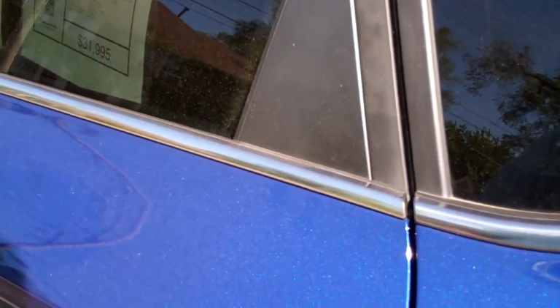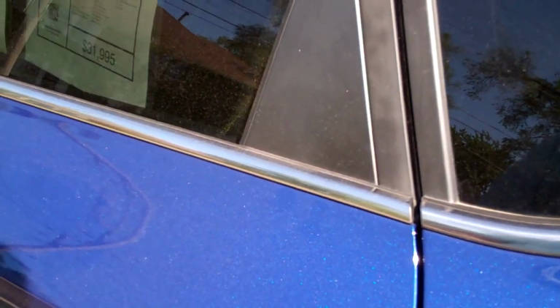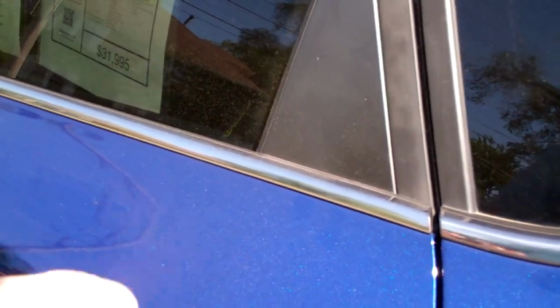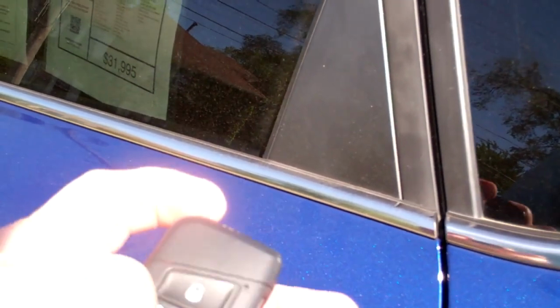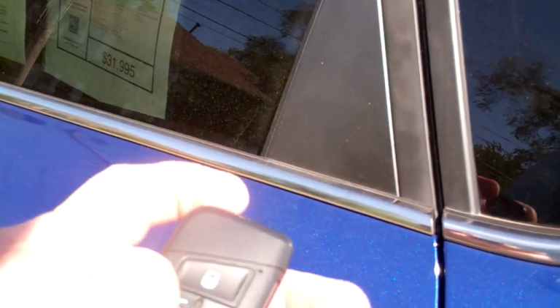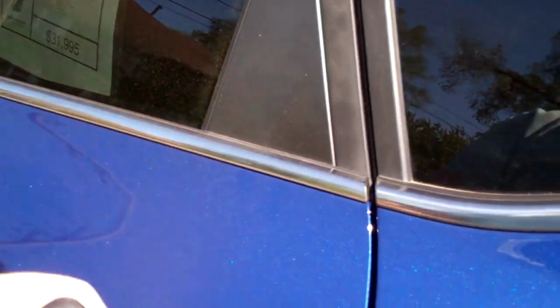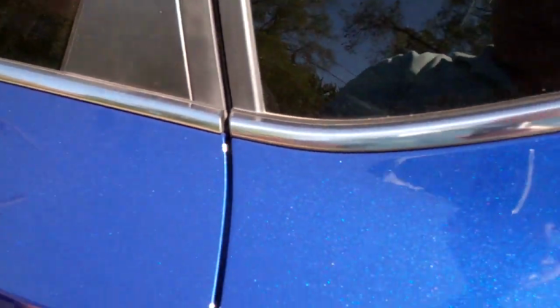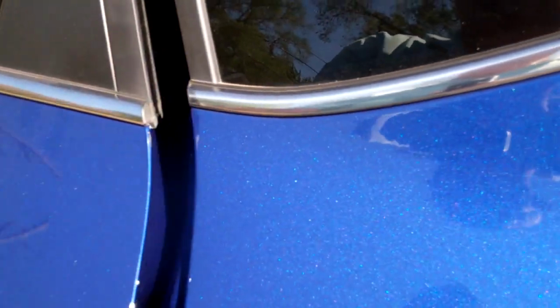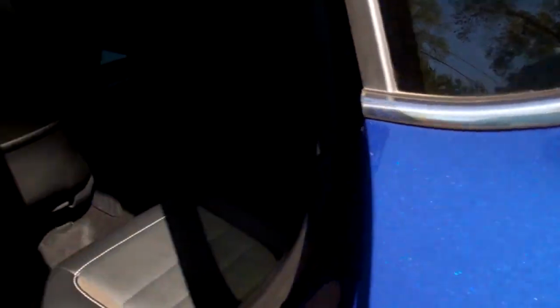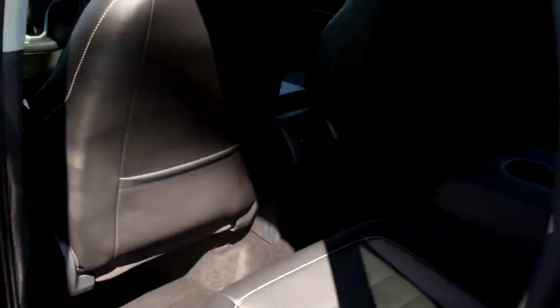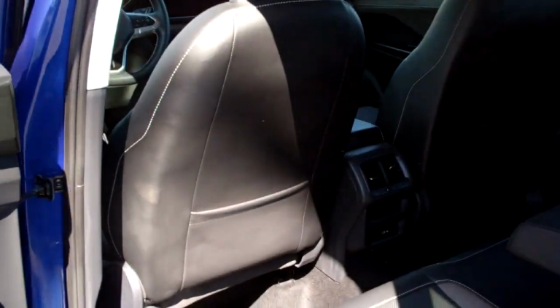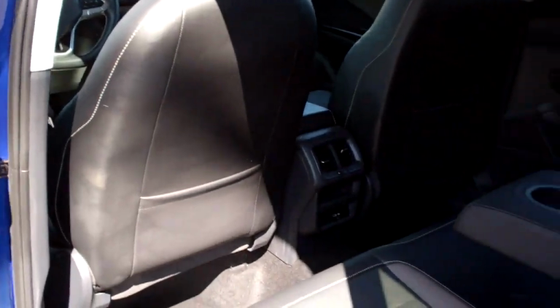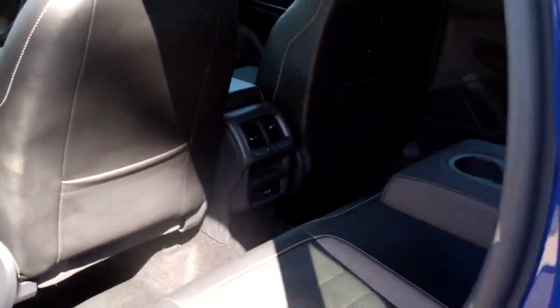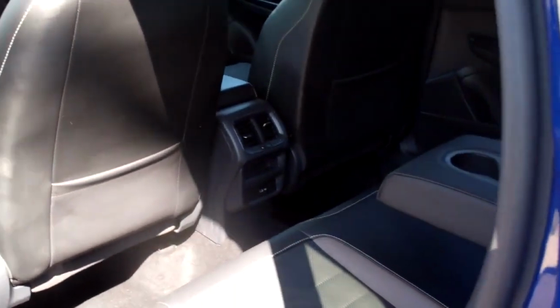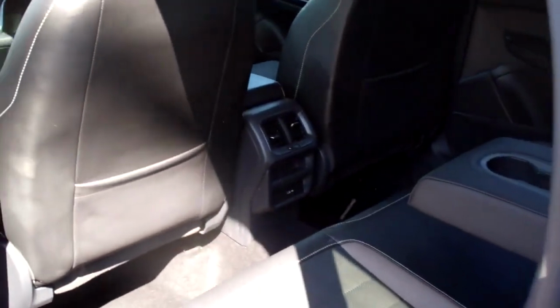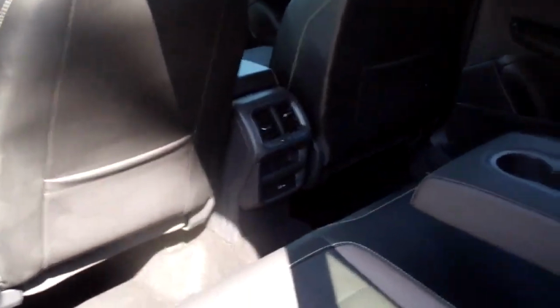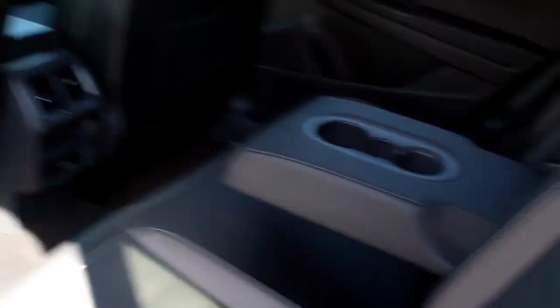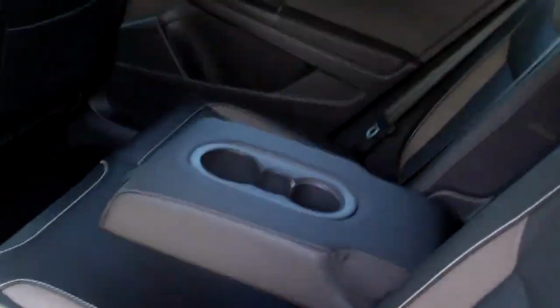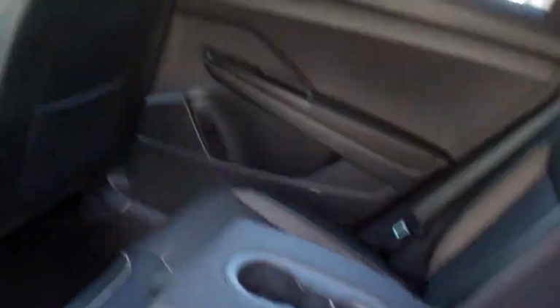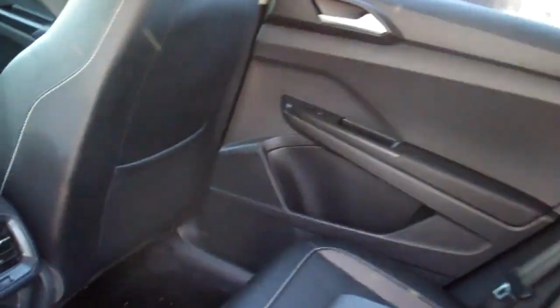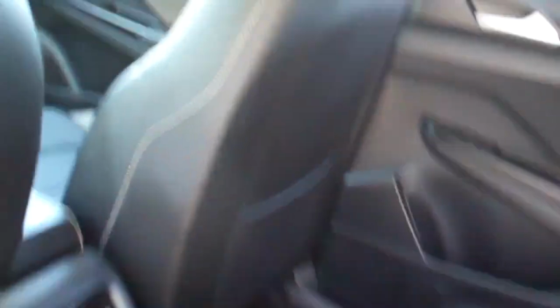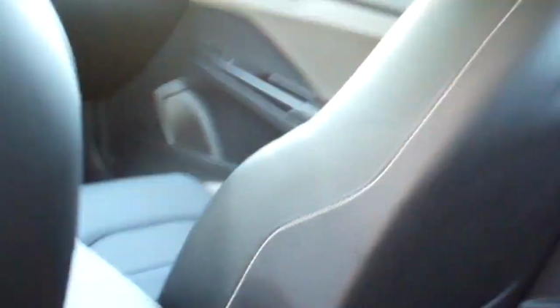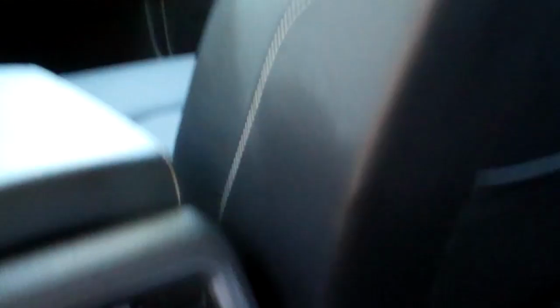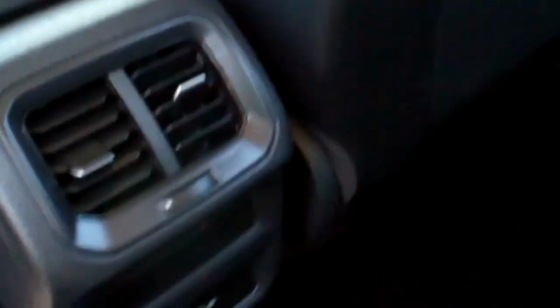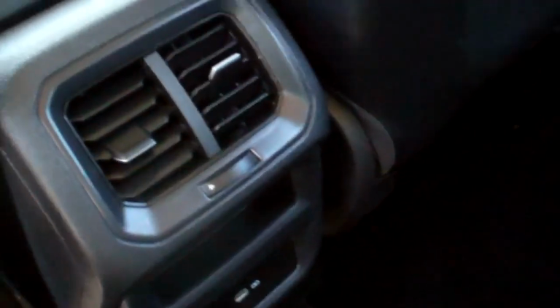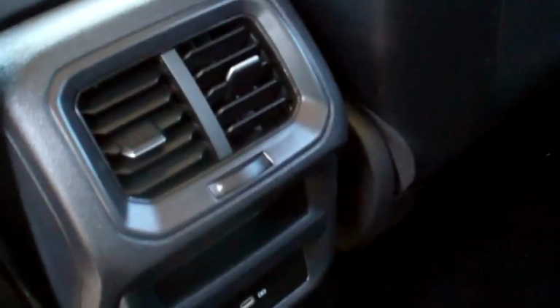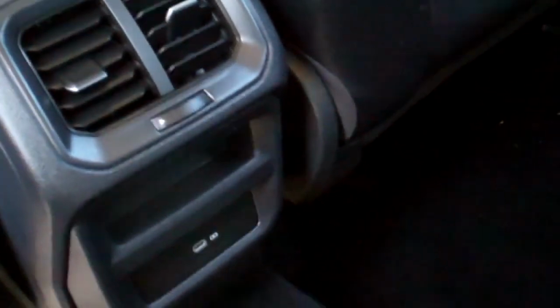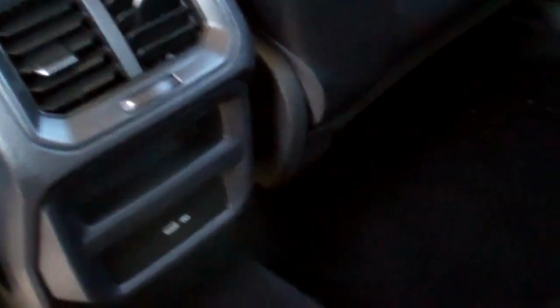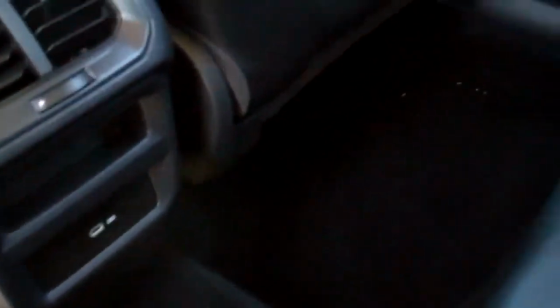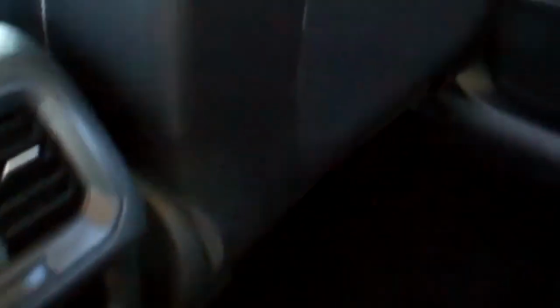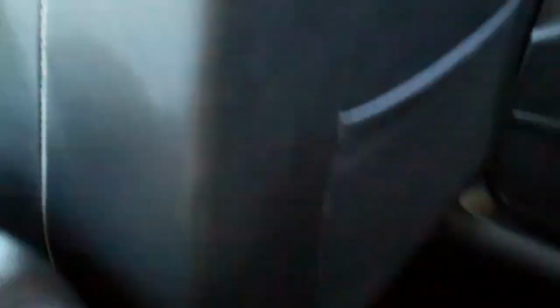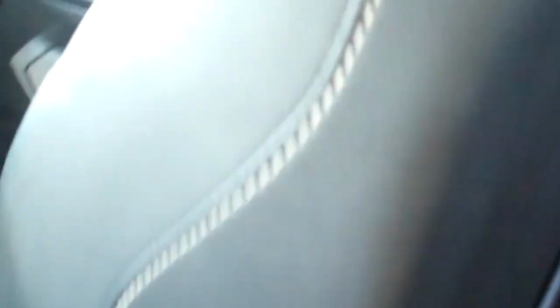I guess it would help if I unlocked the door. Nice — black leather, nice and clean in here. You've got rear heat and air vents, USB plug back here.